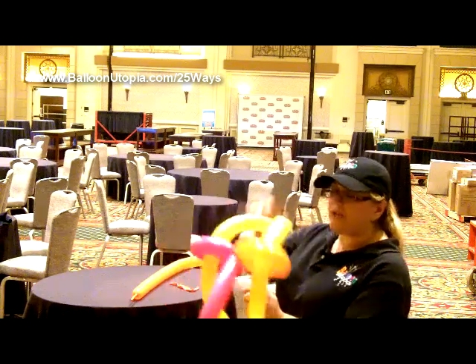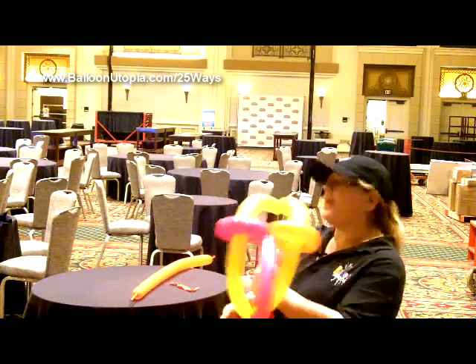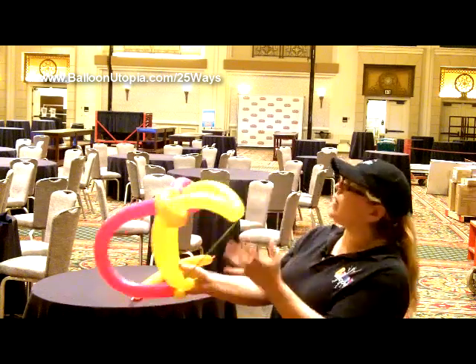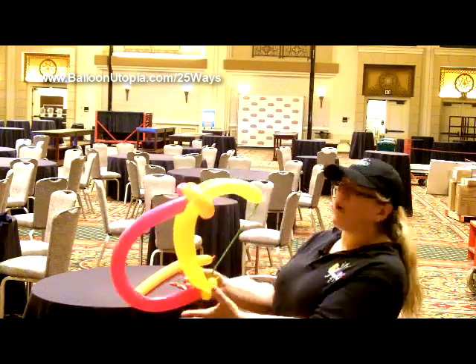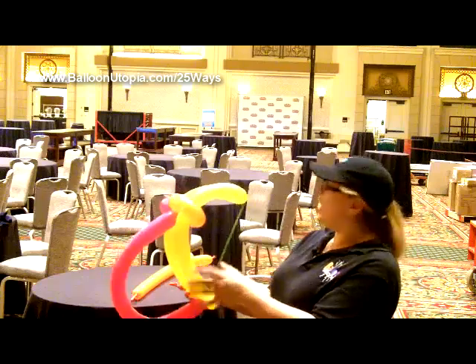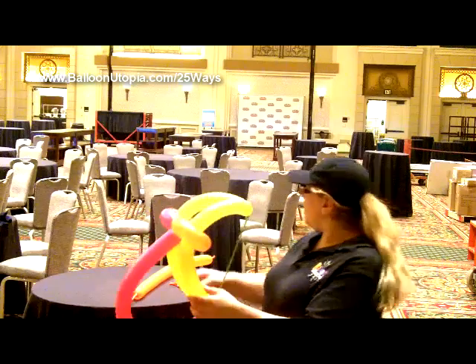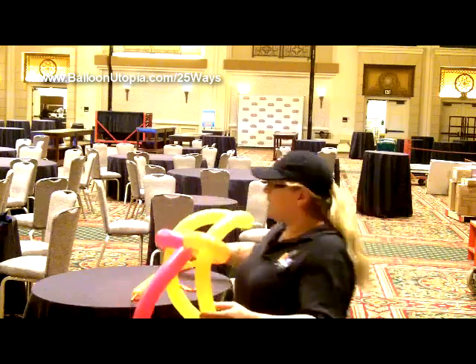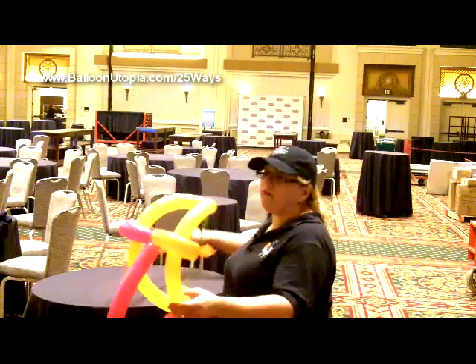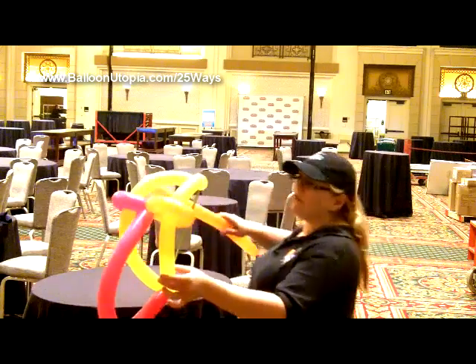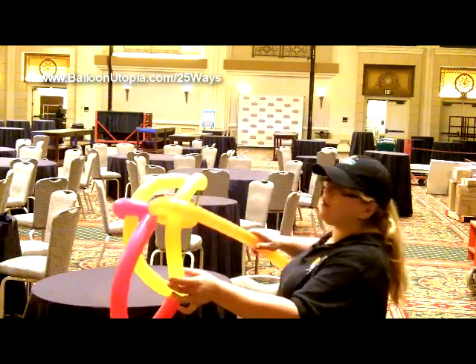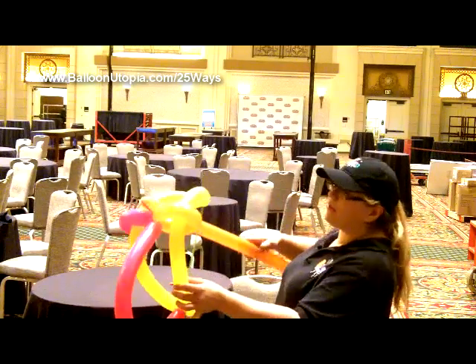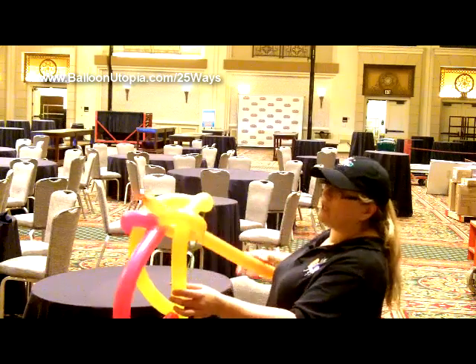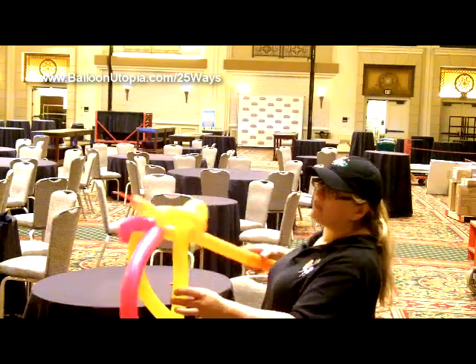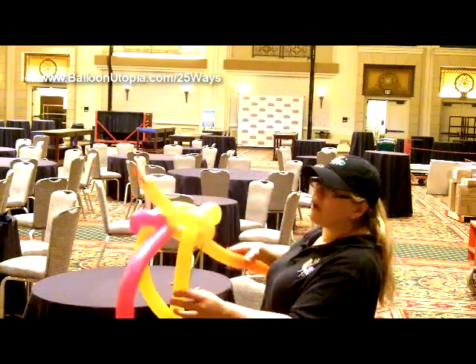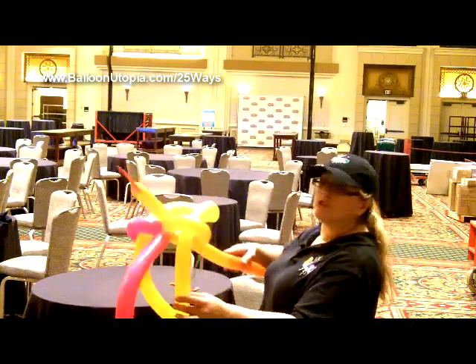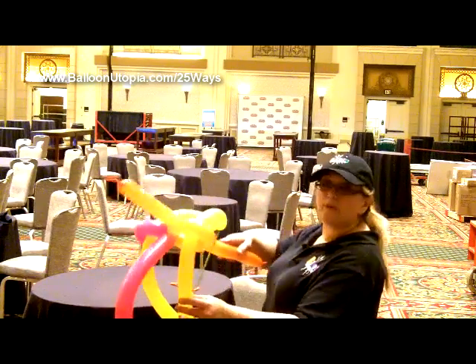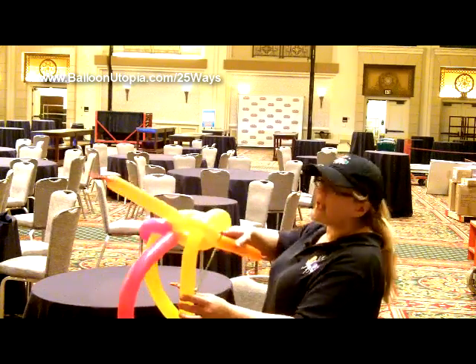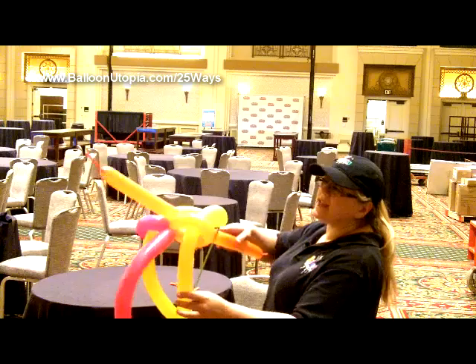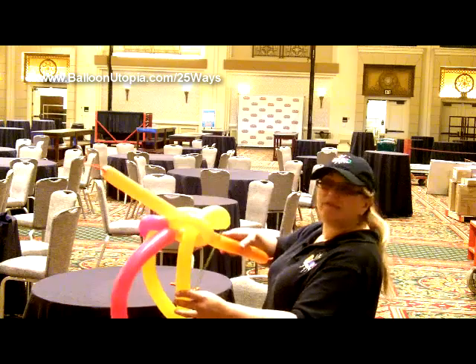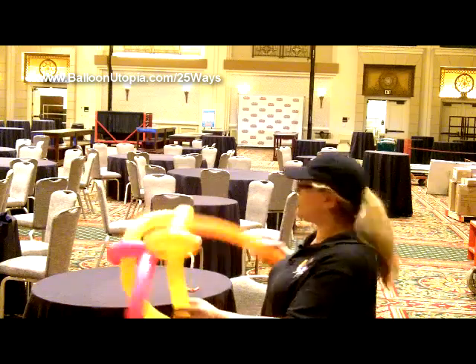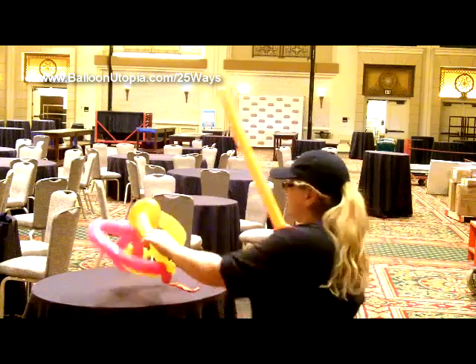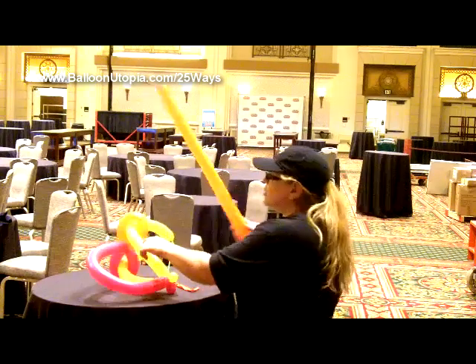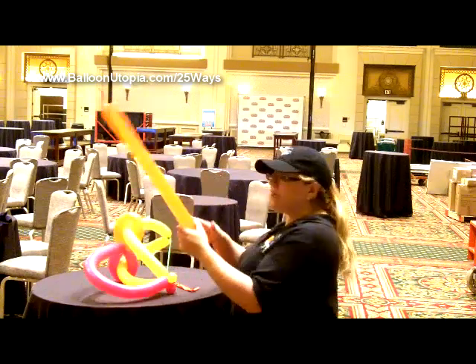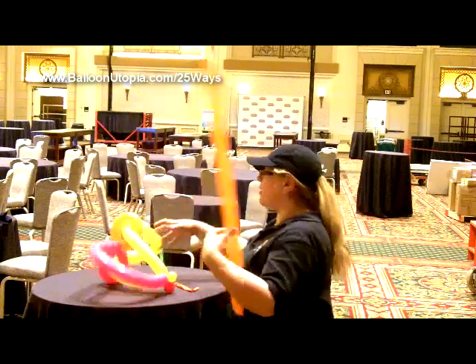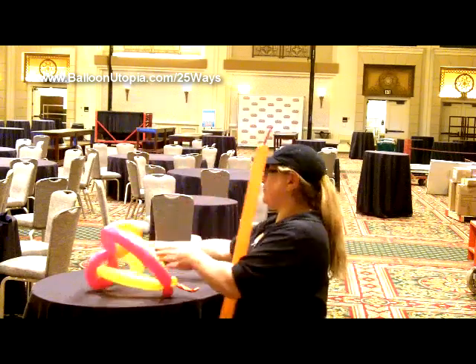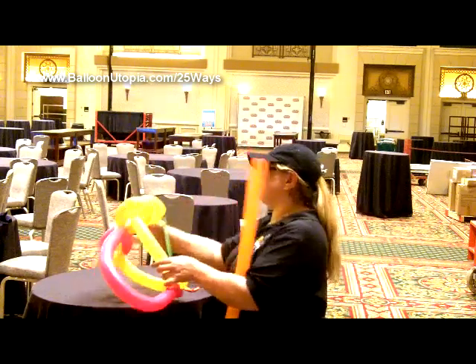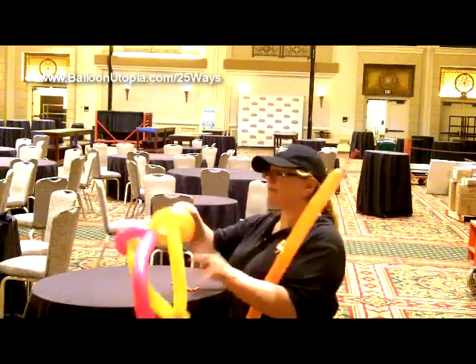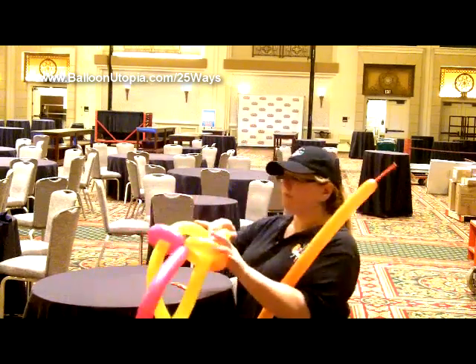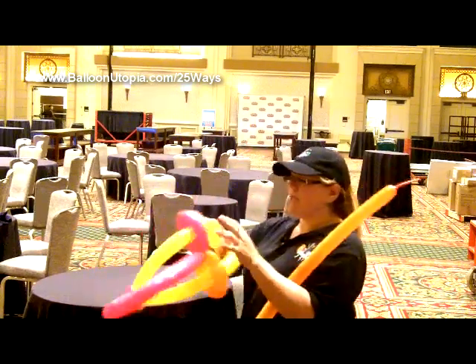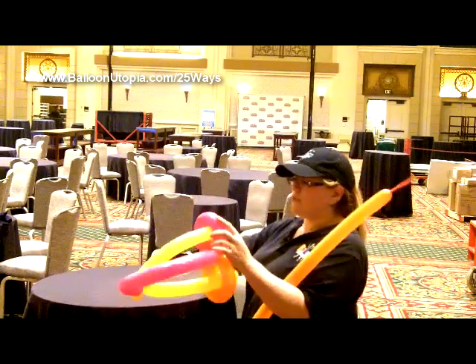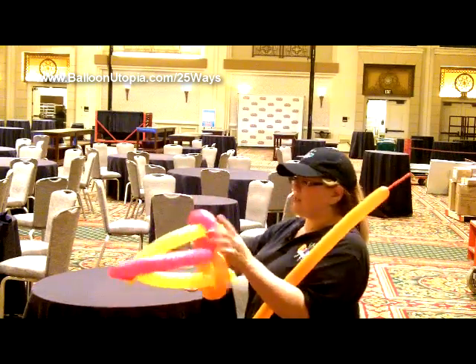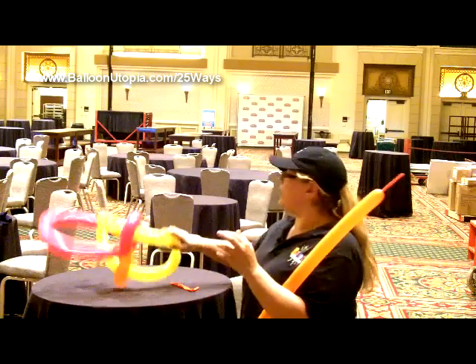Anyway, so we've got our bow, and the arrow is going to kind of go between — like, rest on those two bubbles — and that's going to help it fly straight. So now we need to make our arrow.